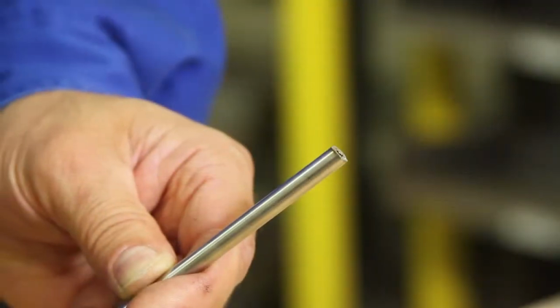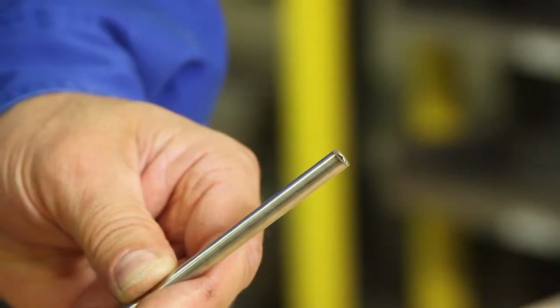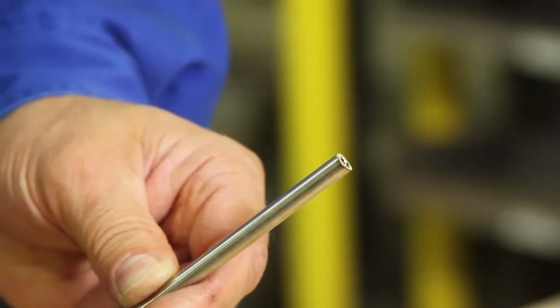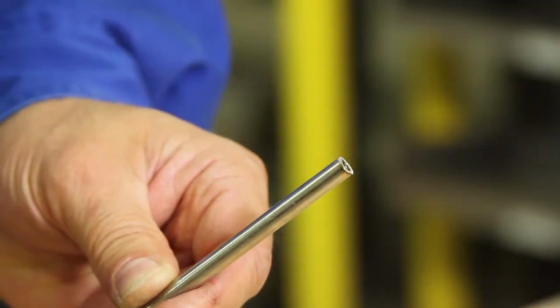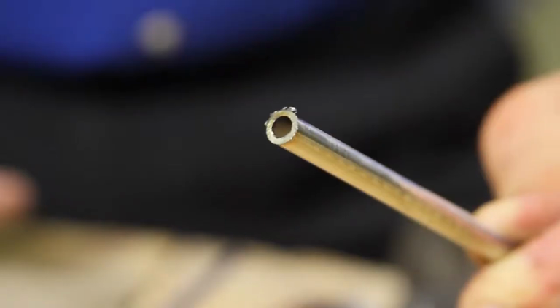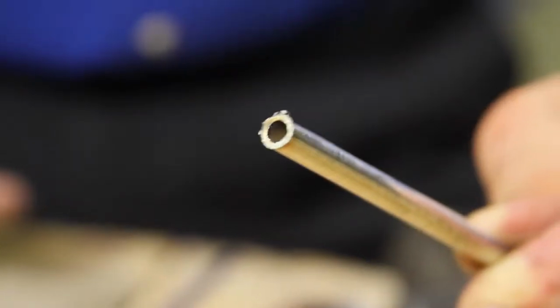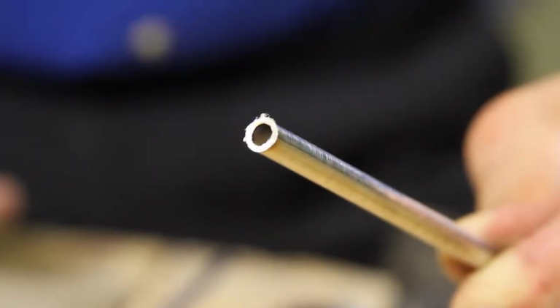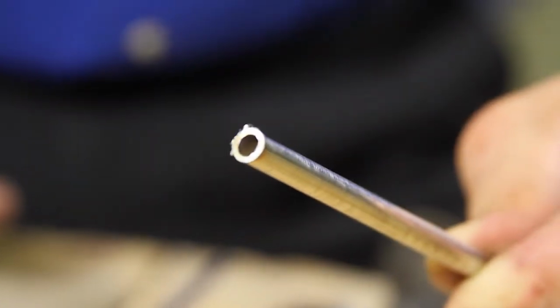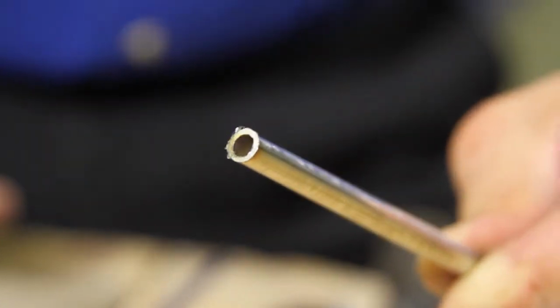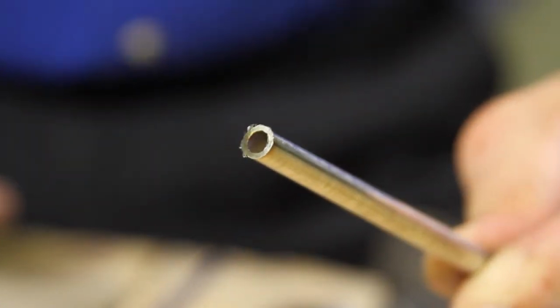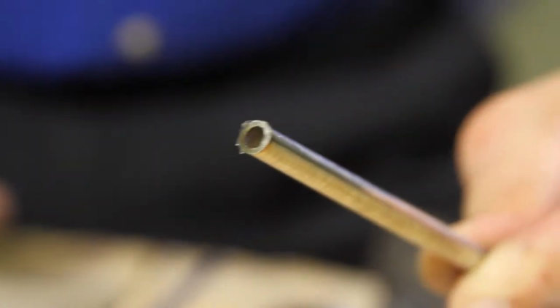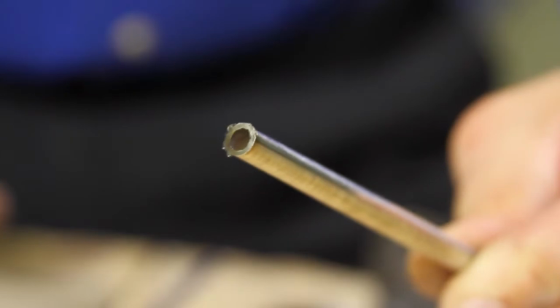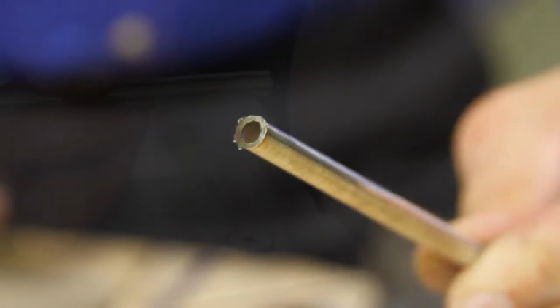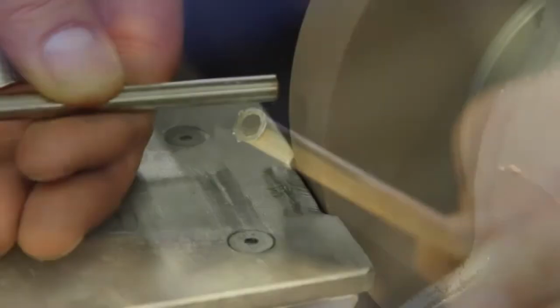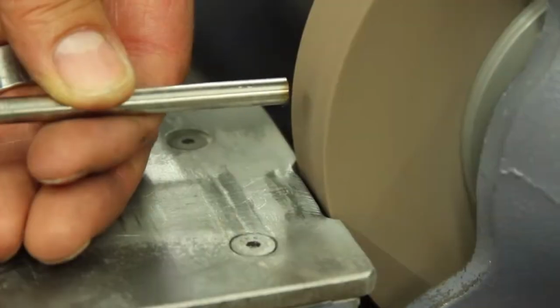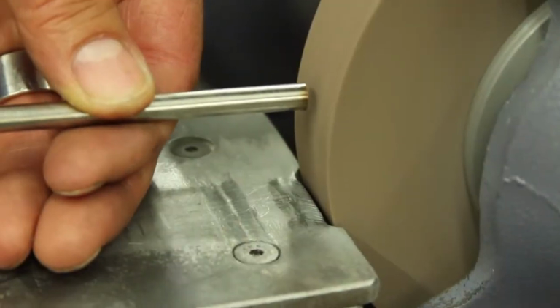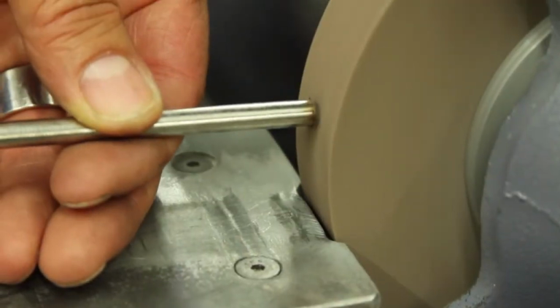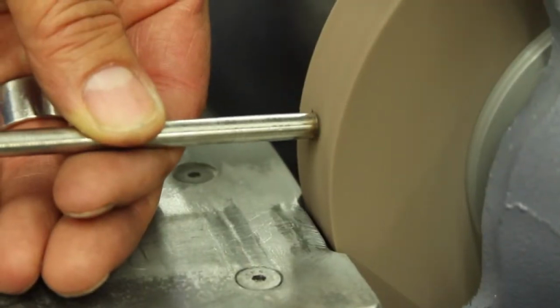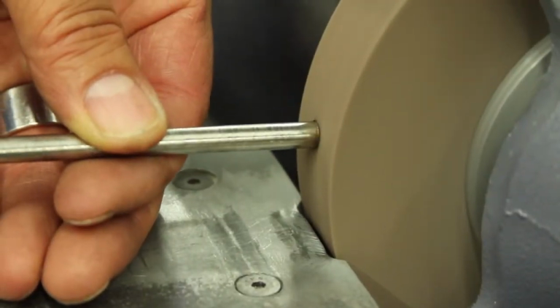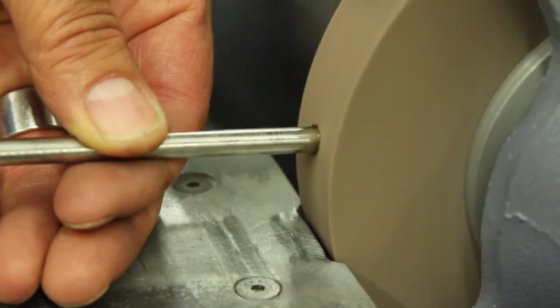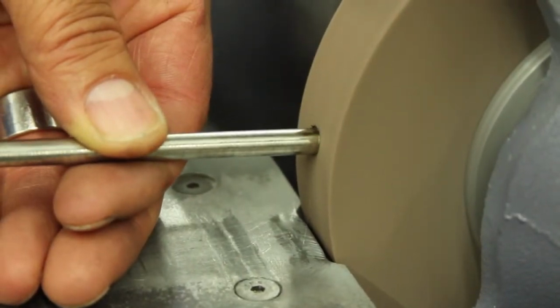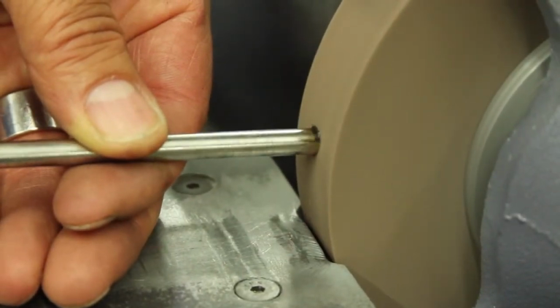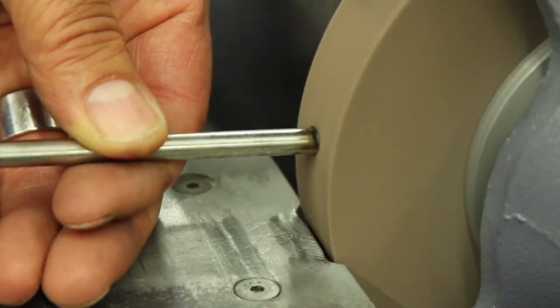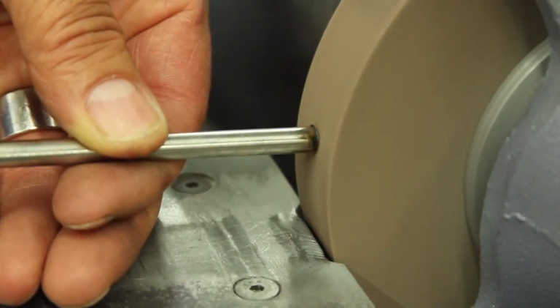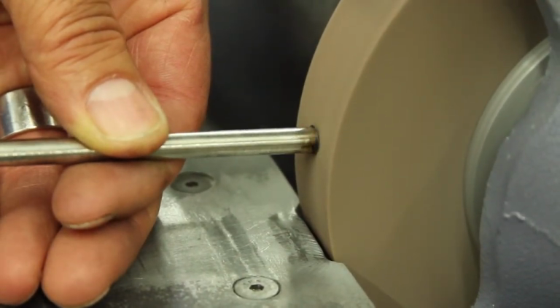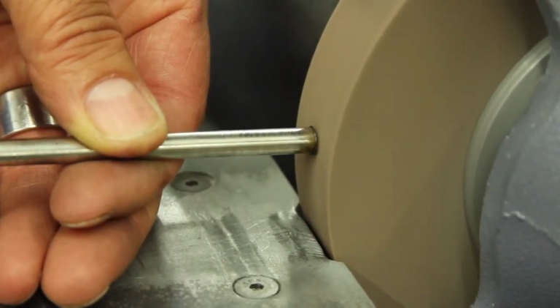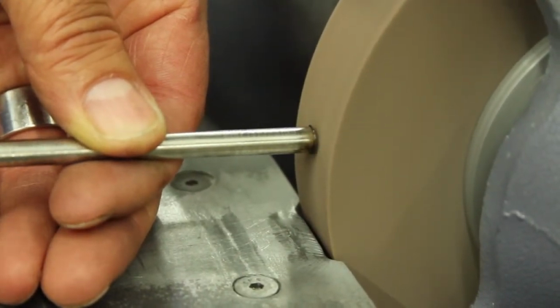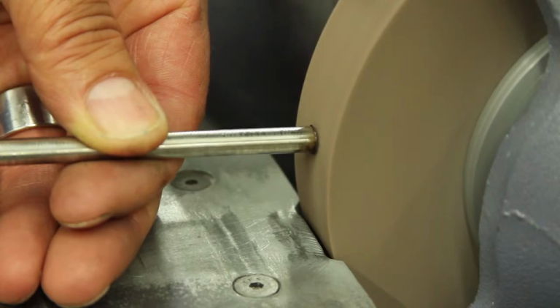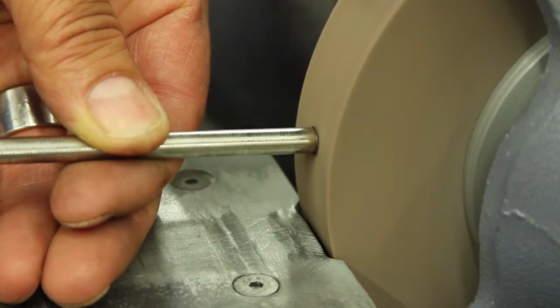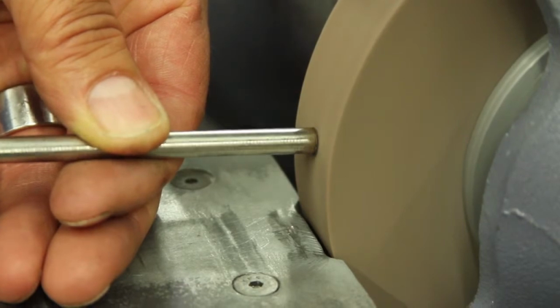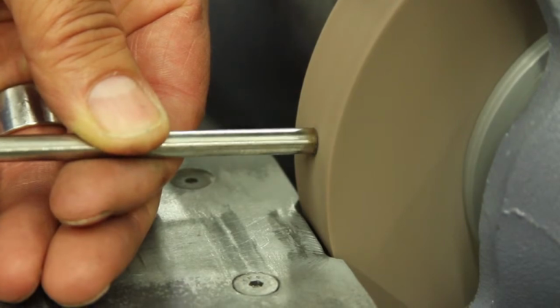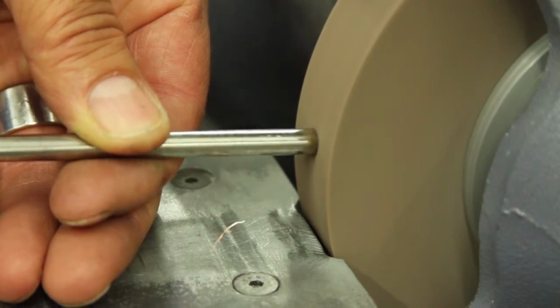The next step is to deburr the end inside and outside. We use a grinding wheel to face the end to ensure the end is square.